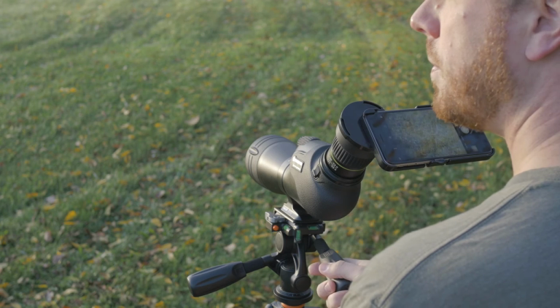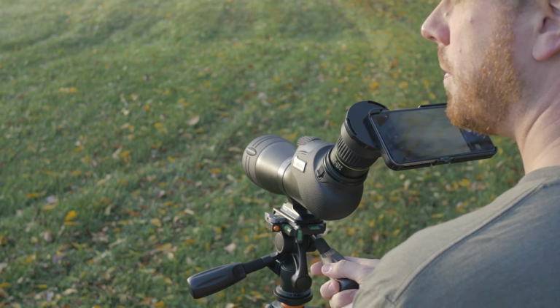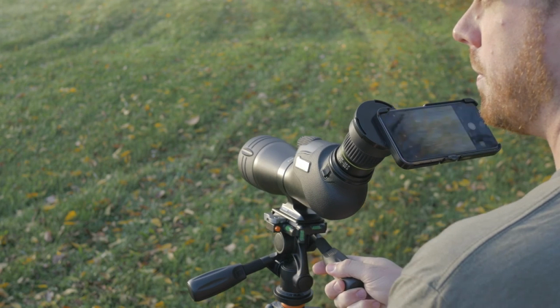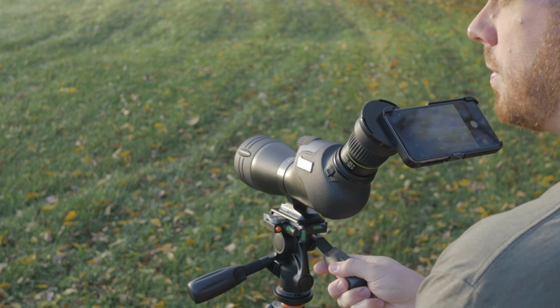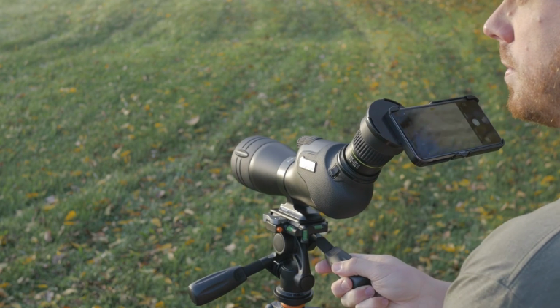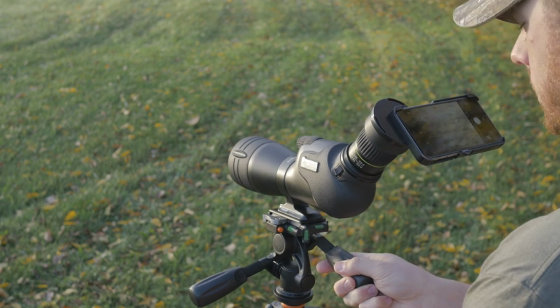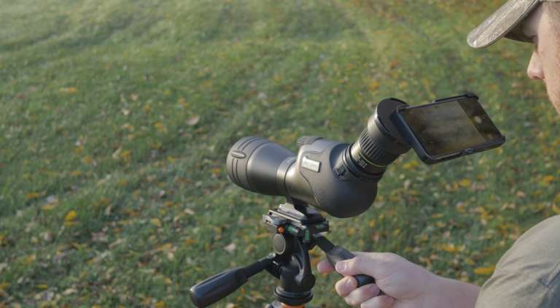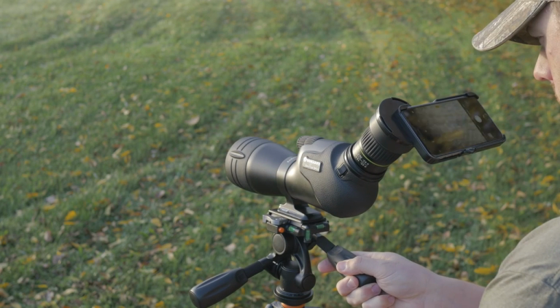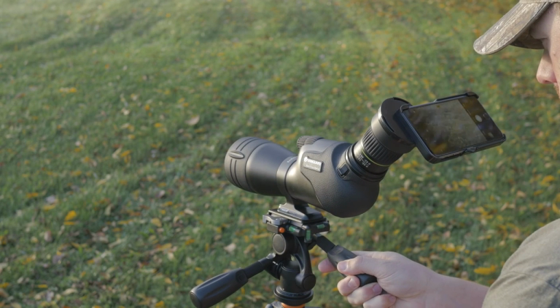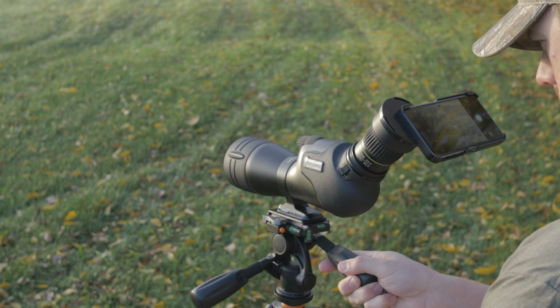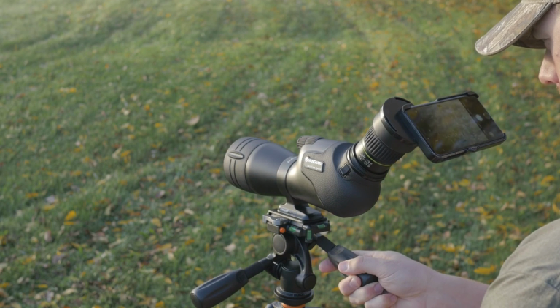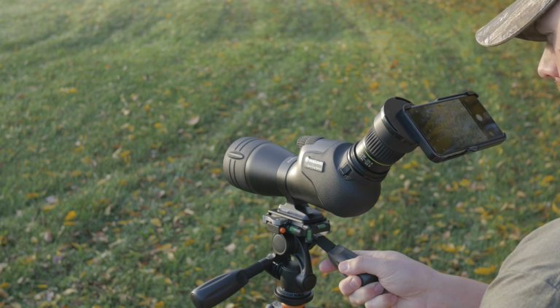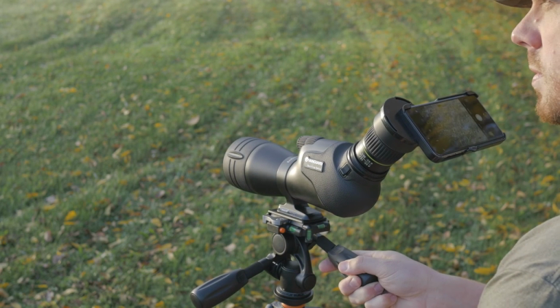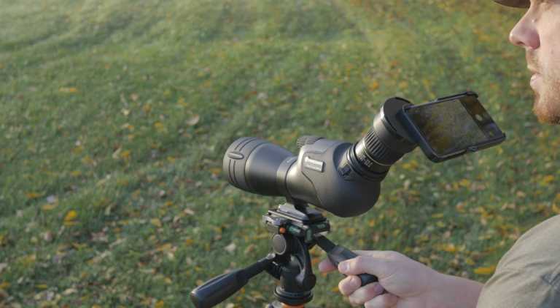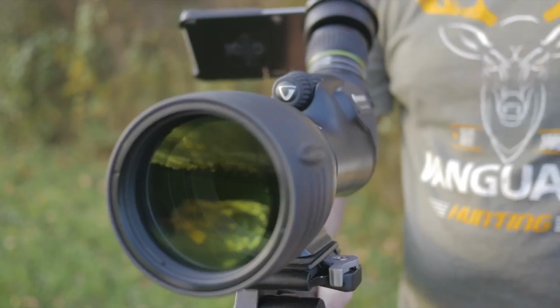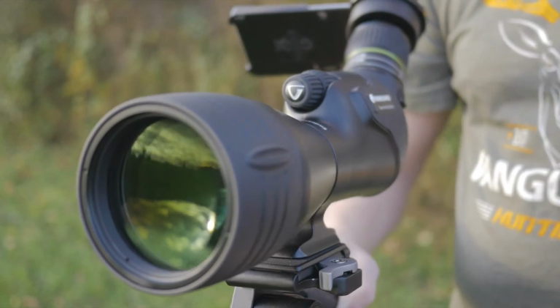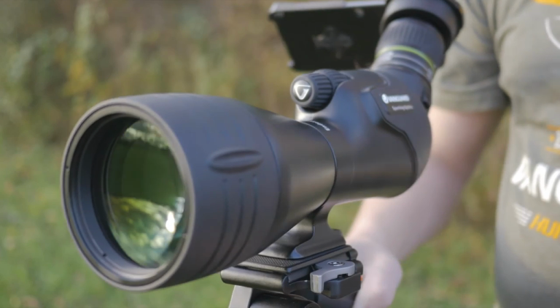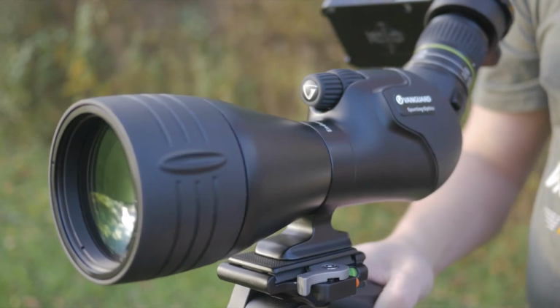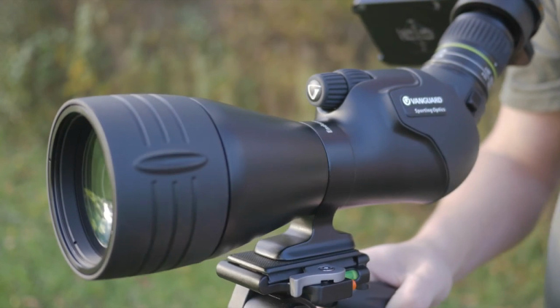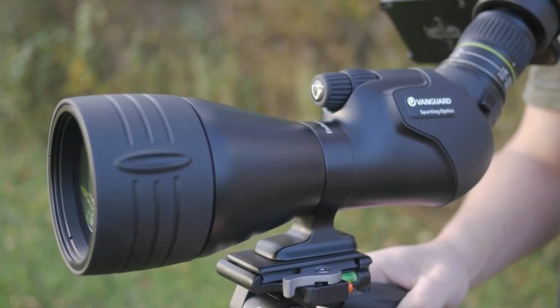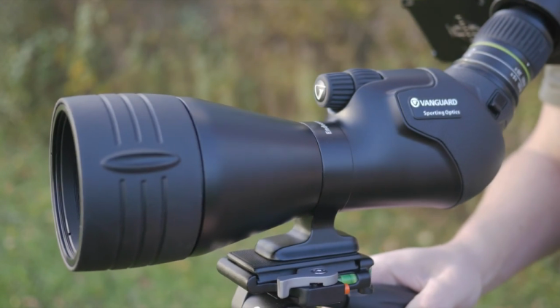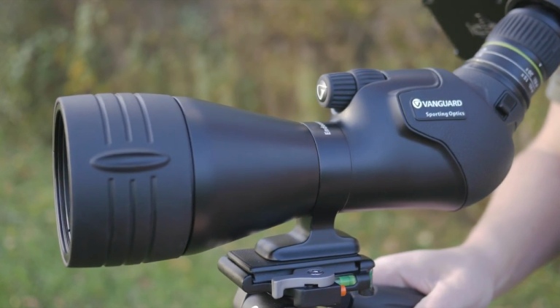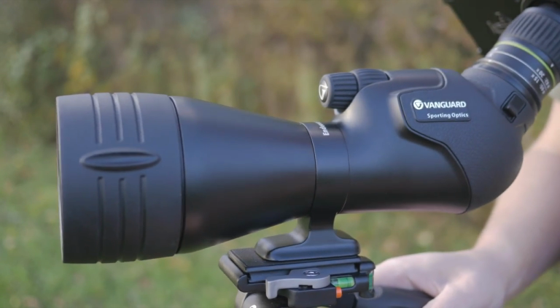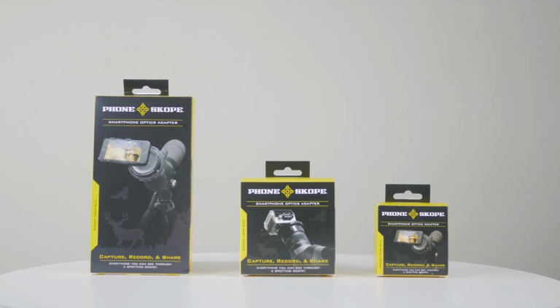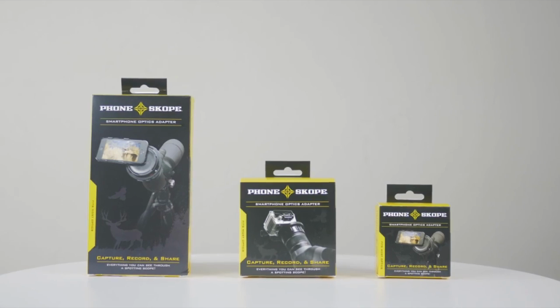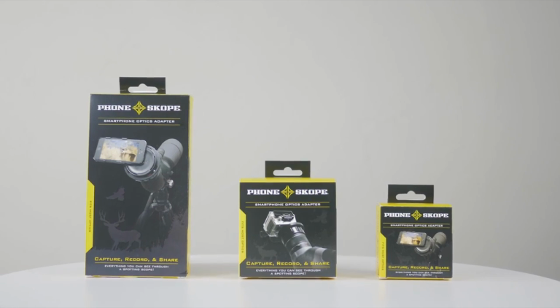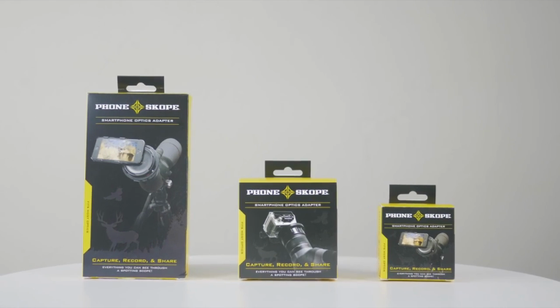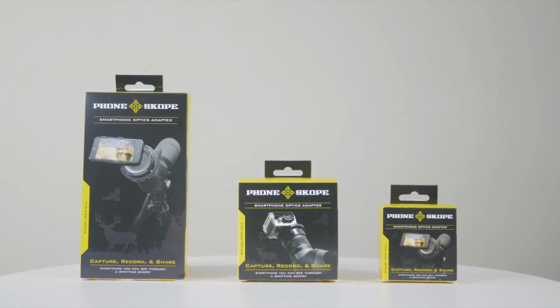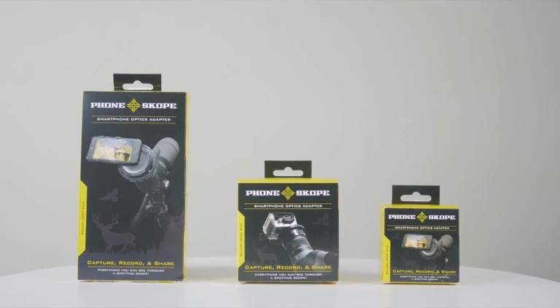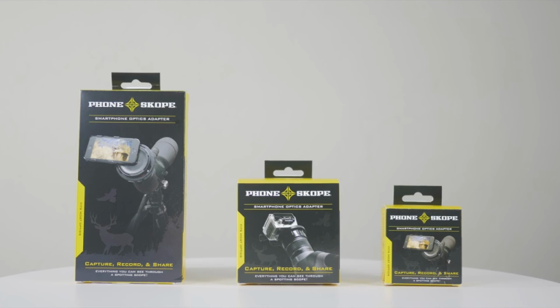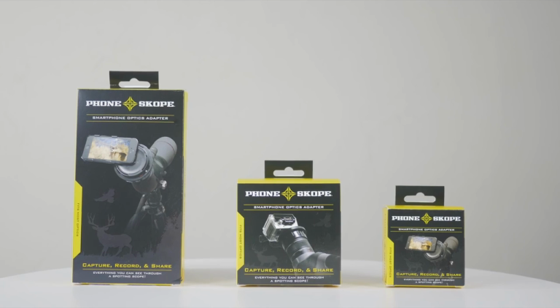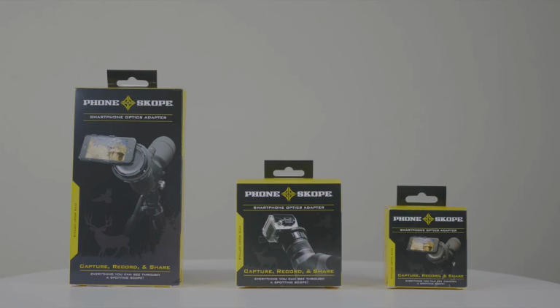There's no denying the overwhelming growth of spotting scope and binocular digiscoping. Glass in with Vanguard, and then capture an amazing photo using smartphone optics adapters by PhoneScope.